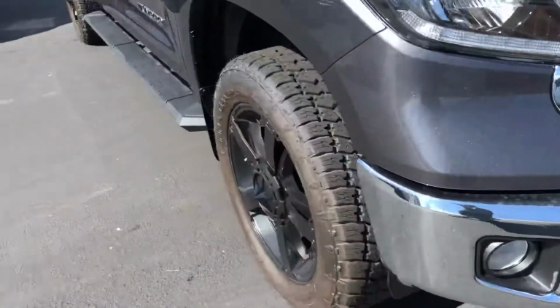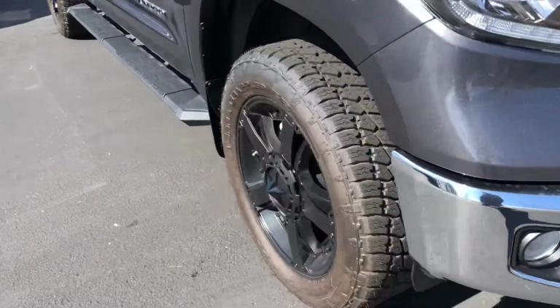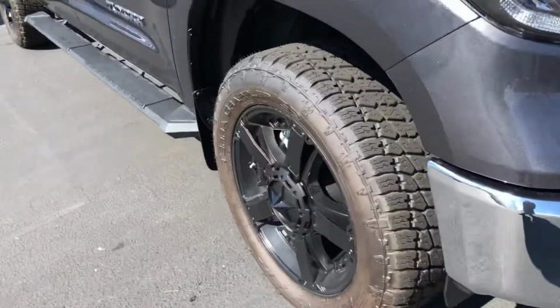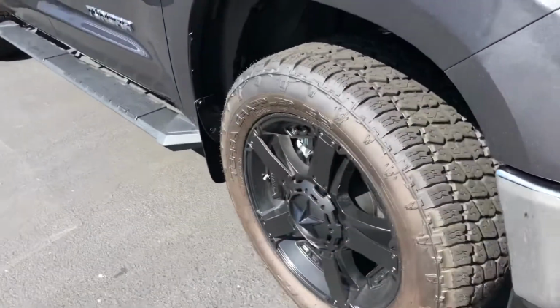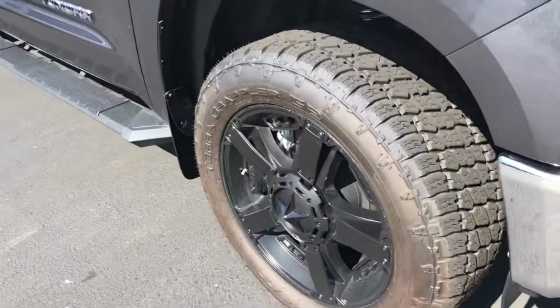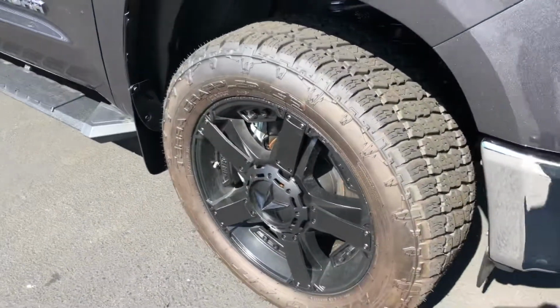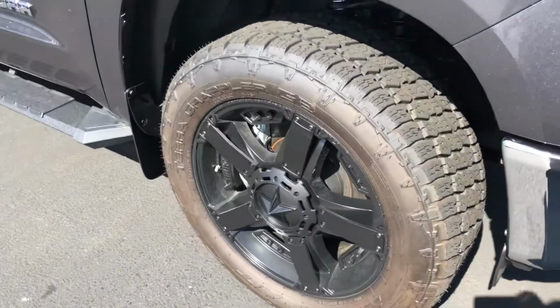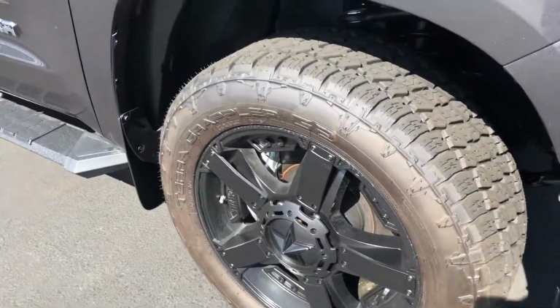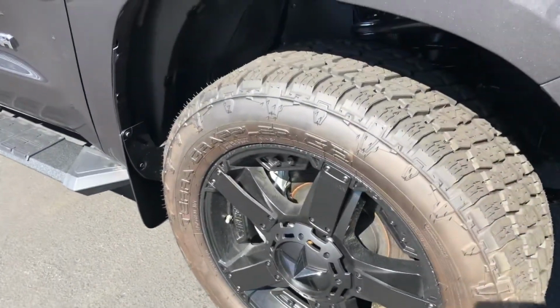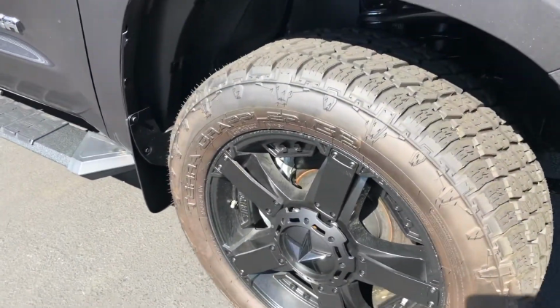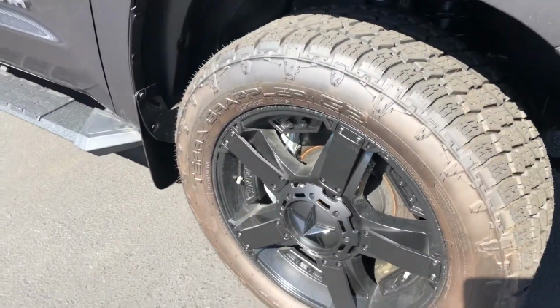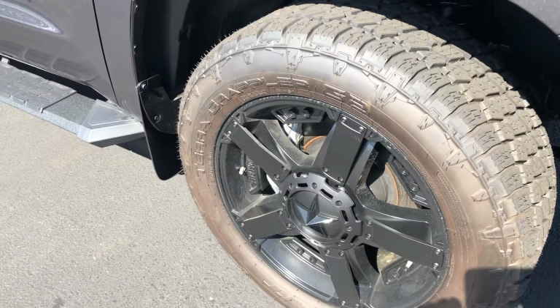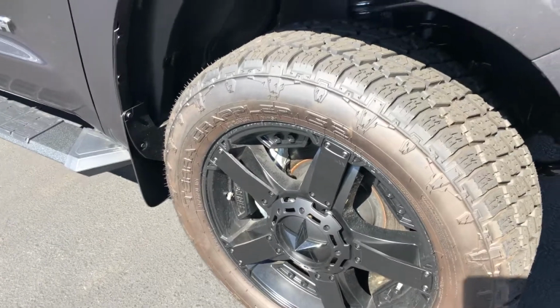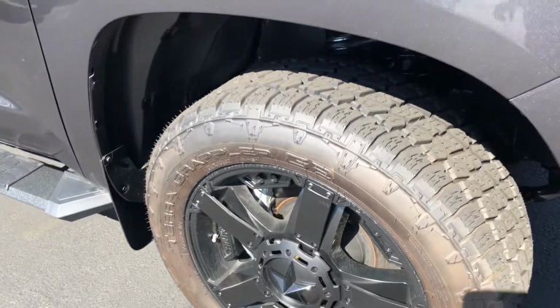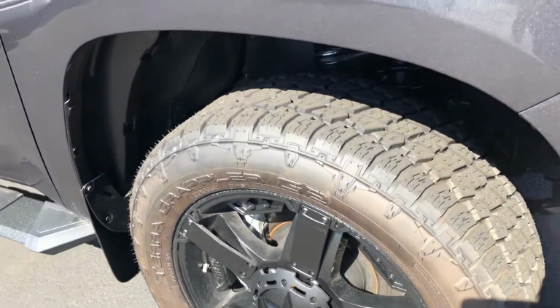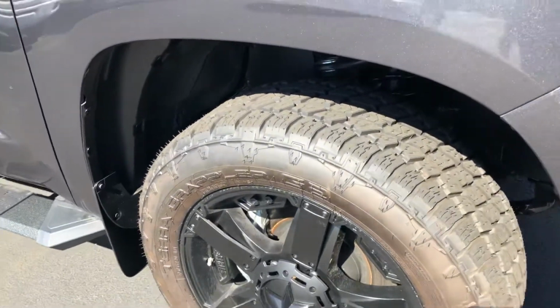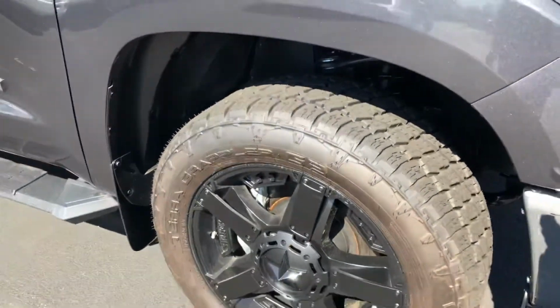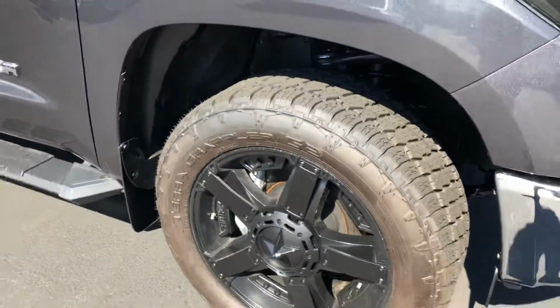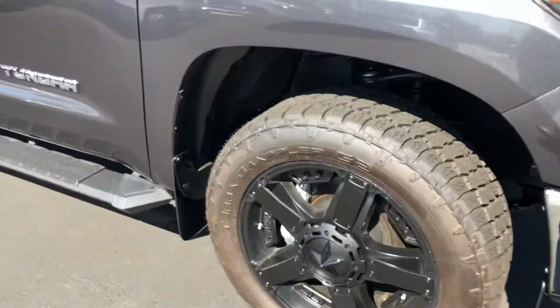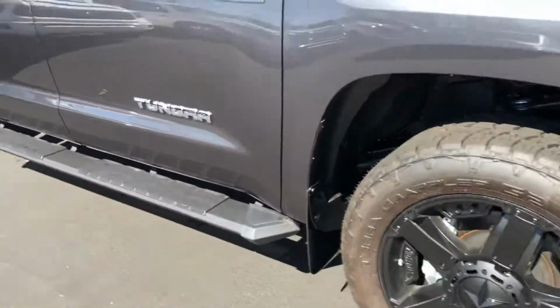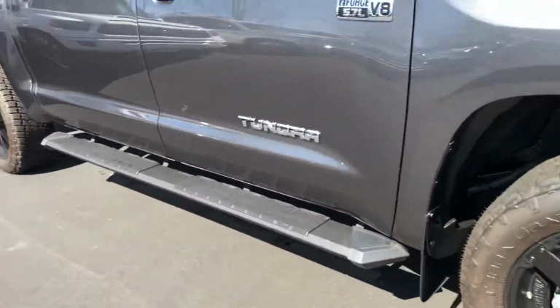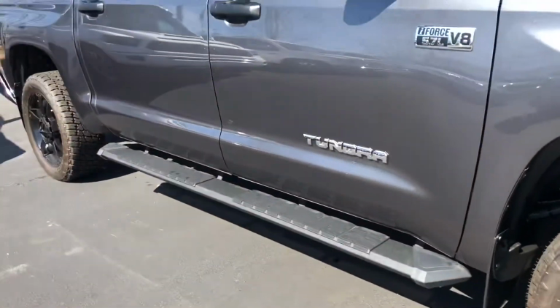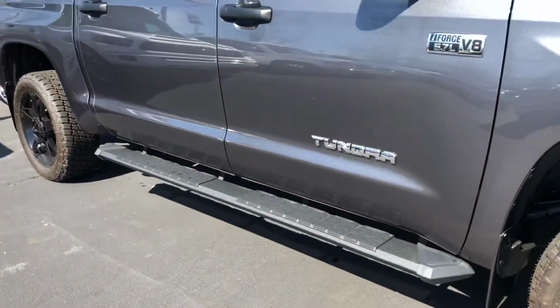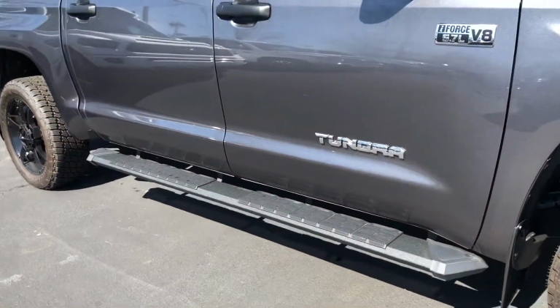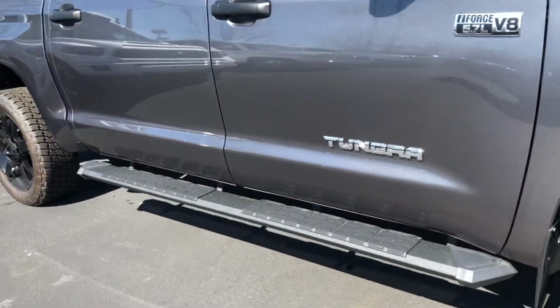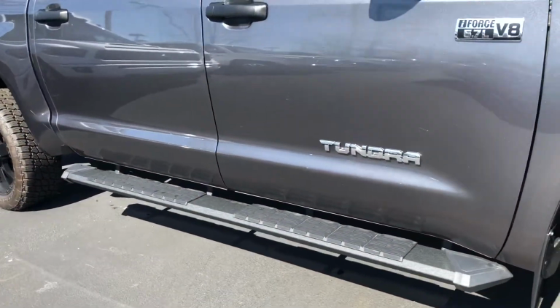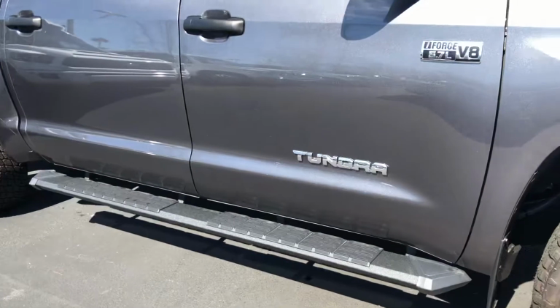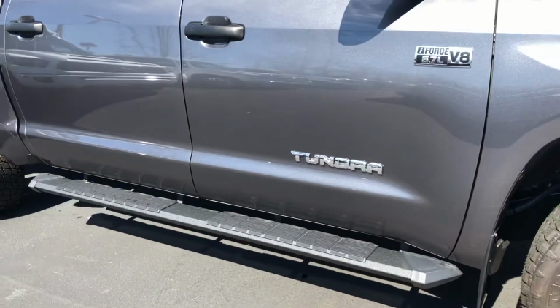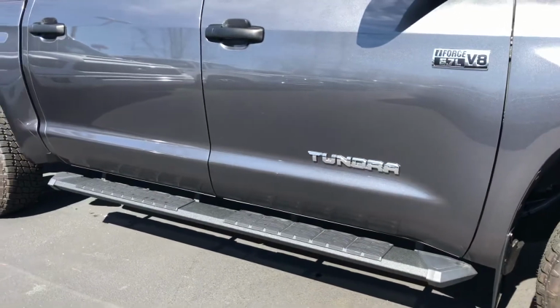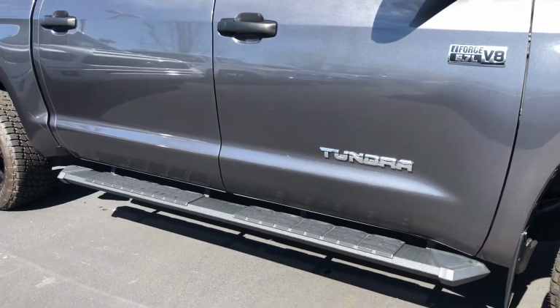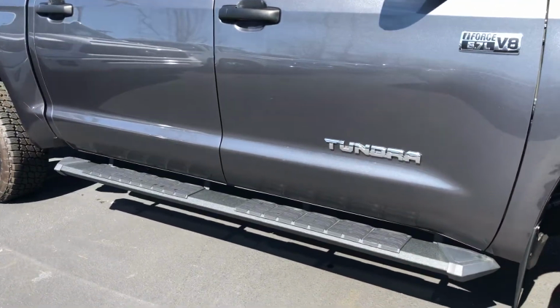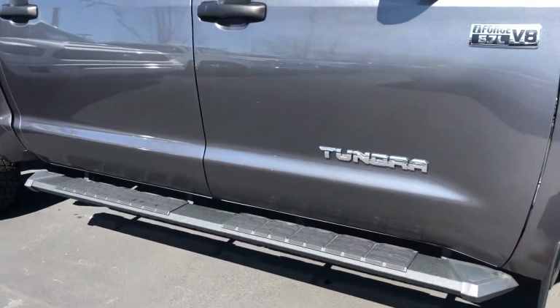You've got the 20-inch Rockstar package on this one. You got your wheels and your all-terrain tires. You also got your running boards — your step running boards.